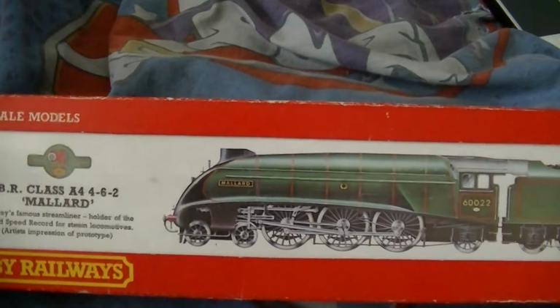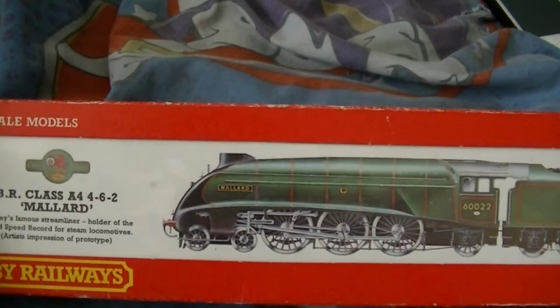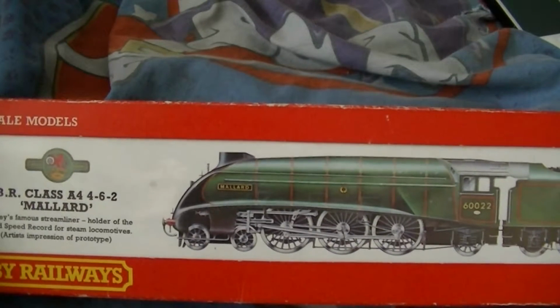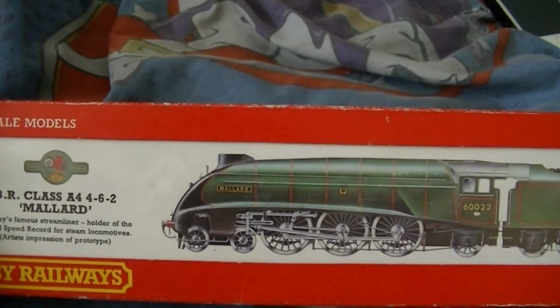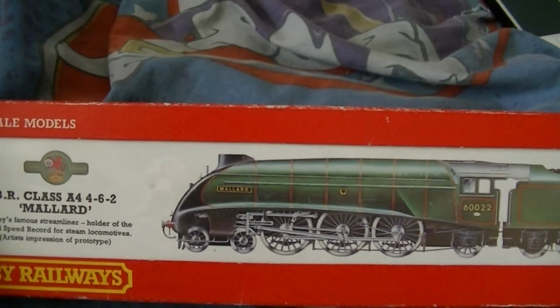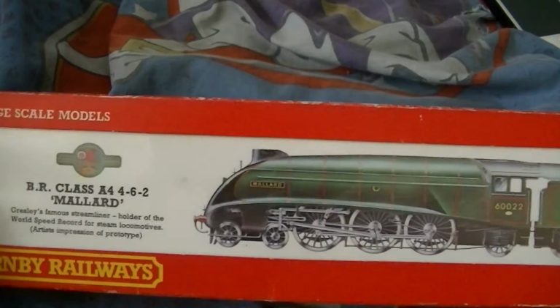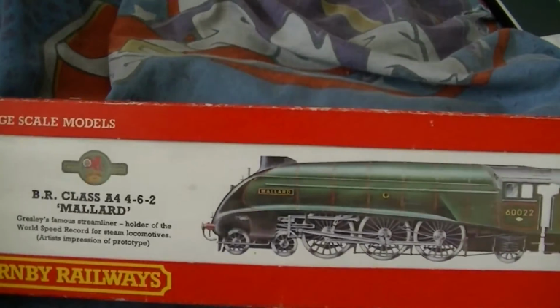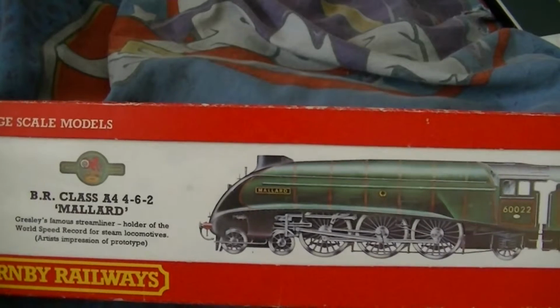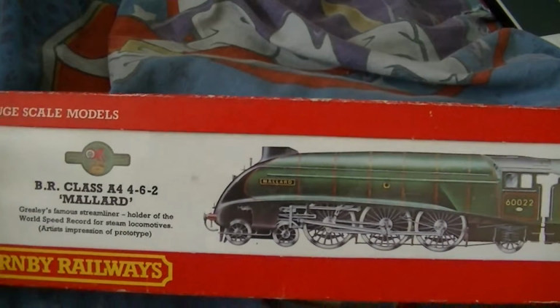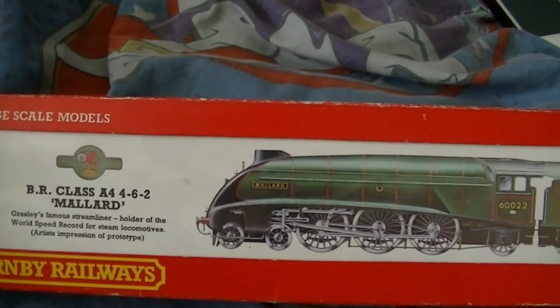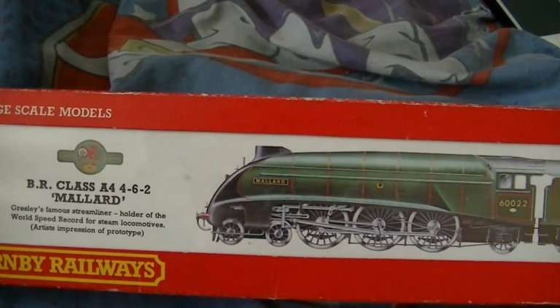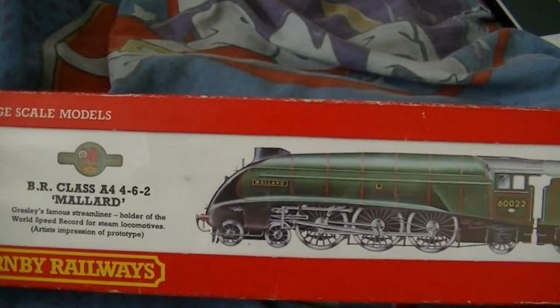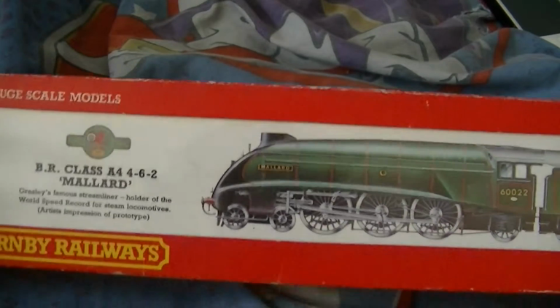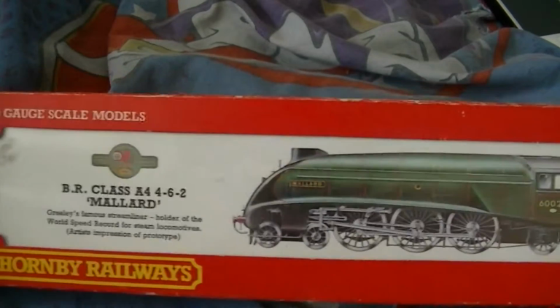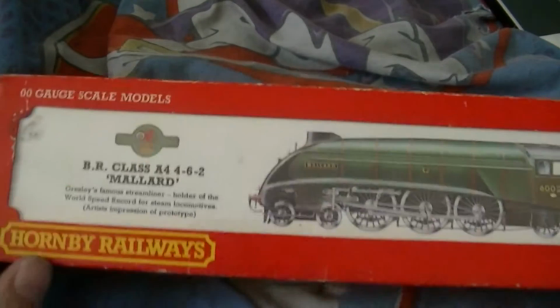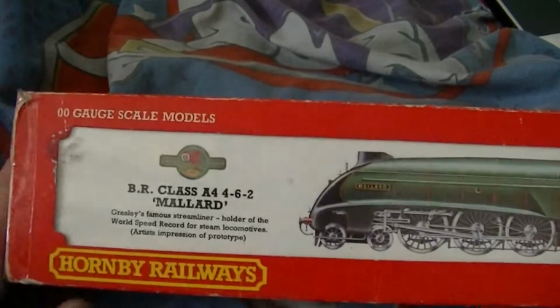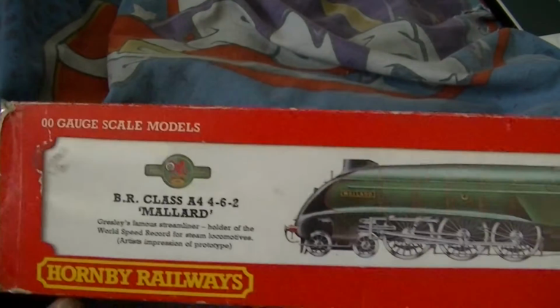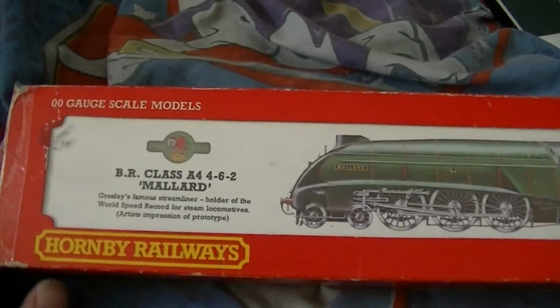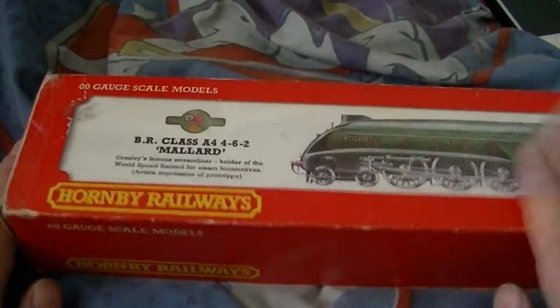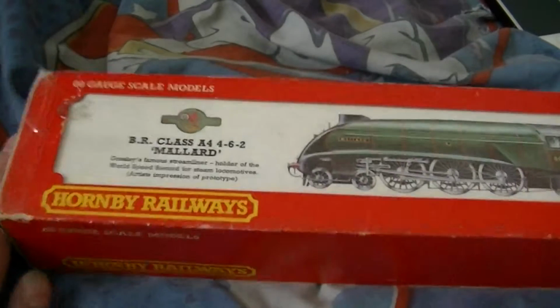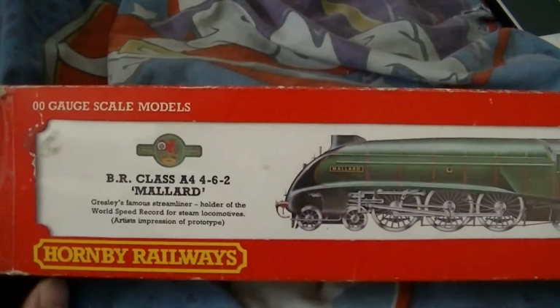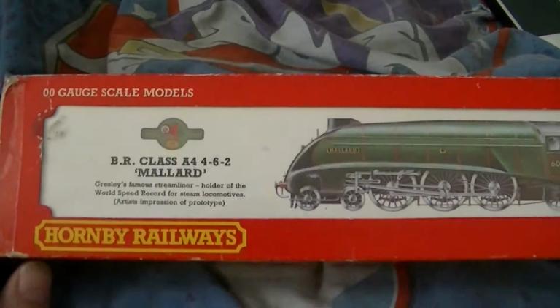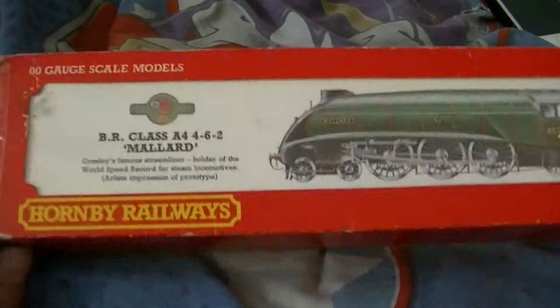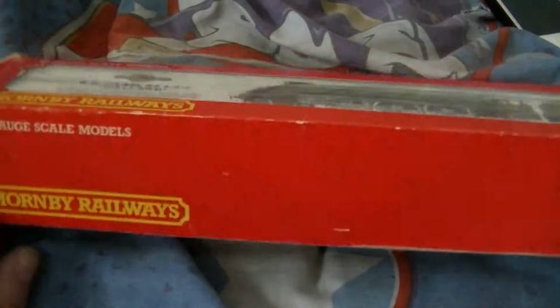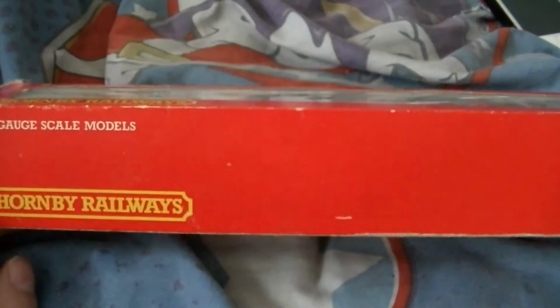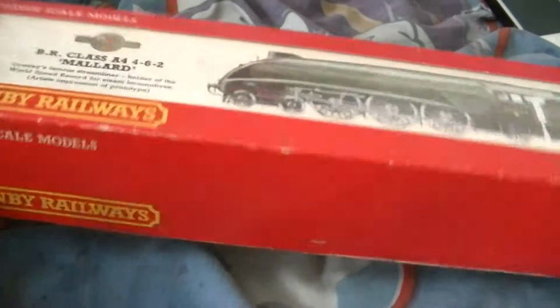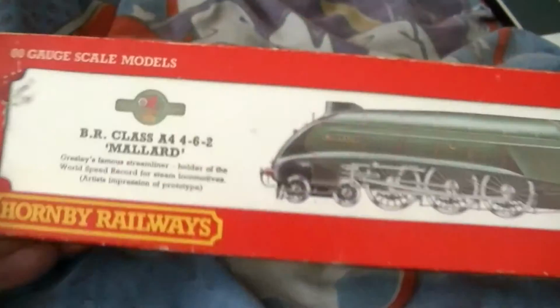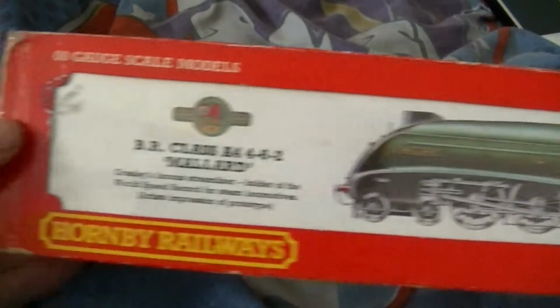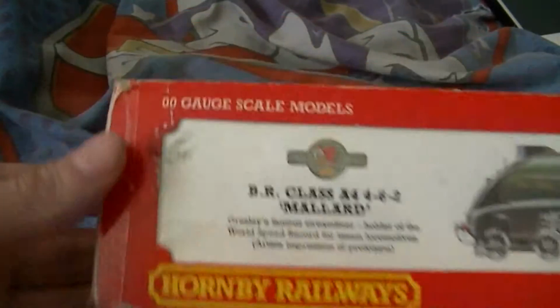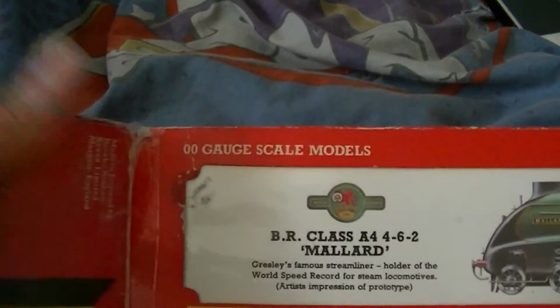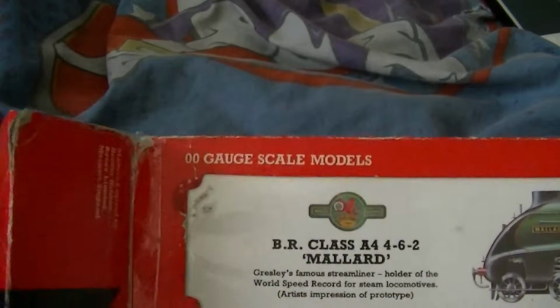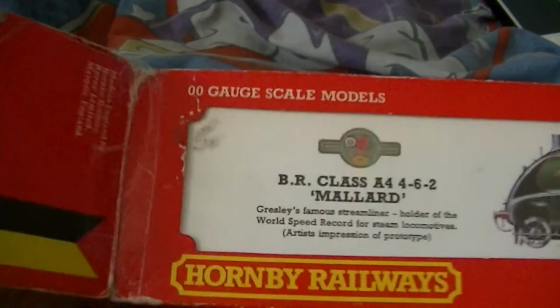I recently fixed one of my old ones up. I've got a Hornby one, but she's a beautiful one. Look at the size of that packaging — it's really small. Let's find out what's in the box, shall we?